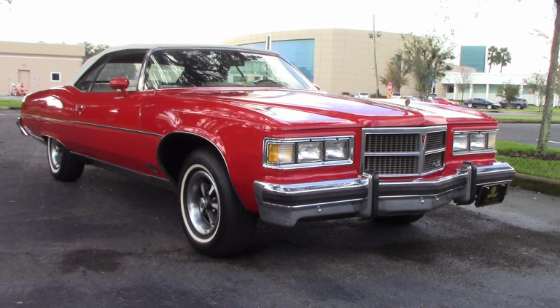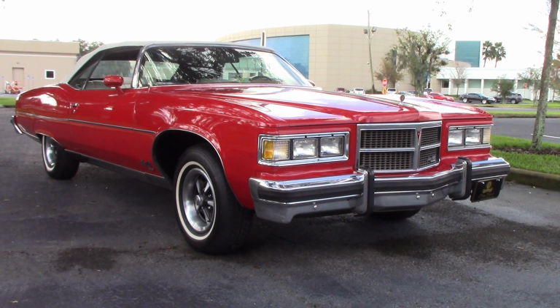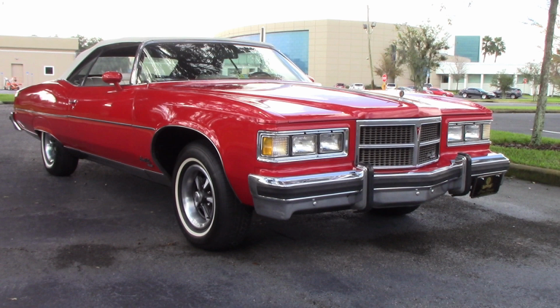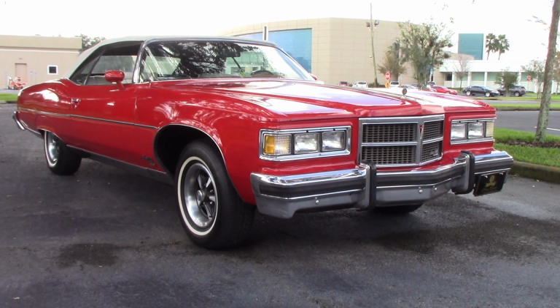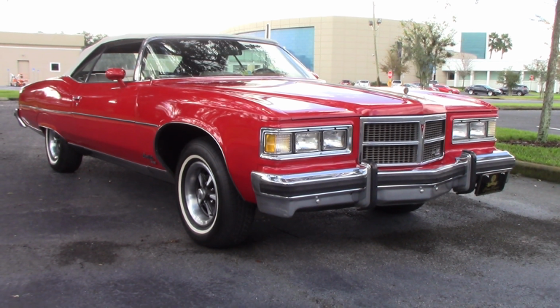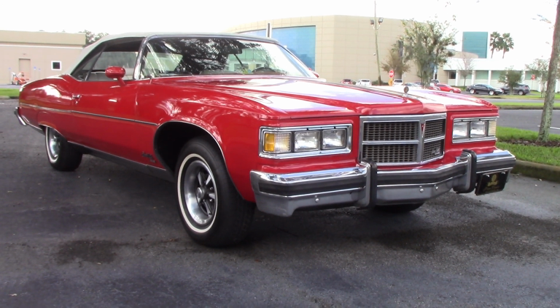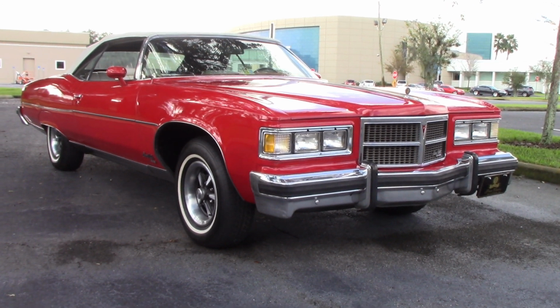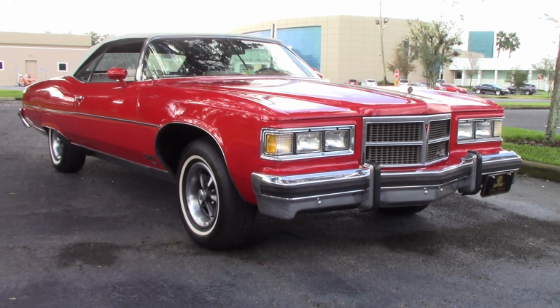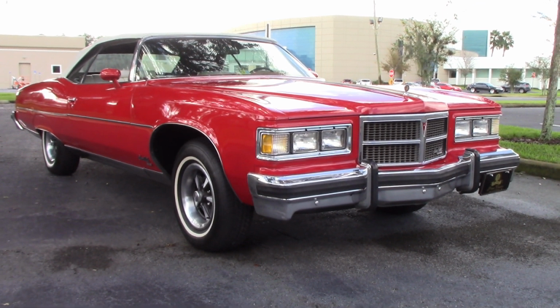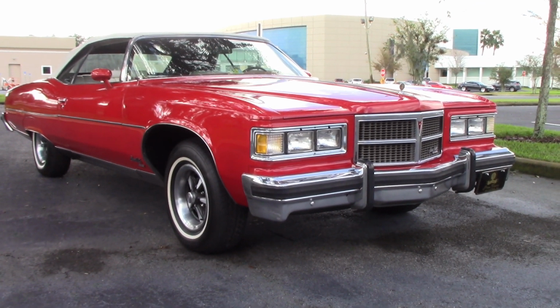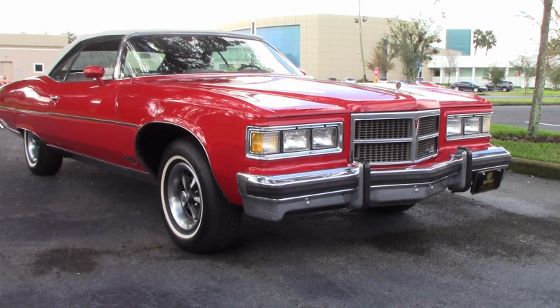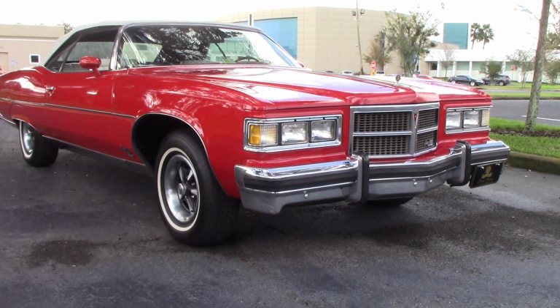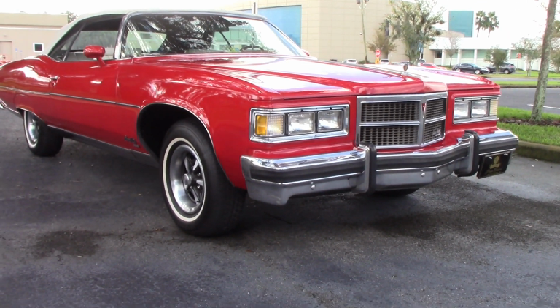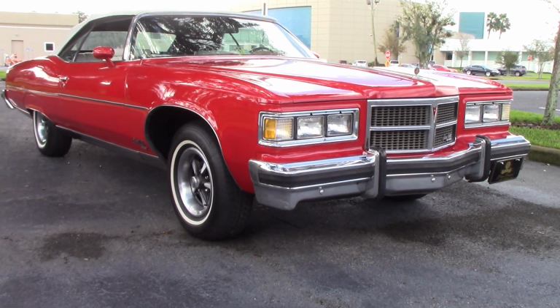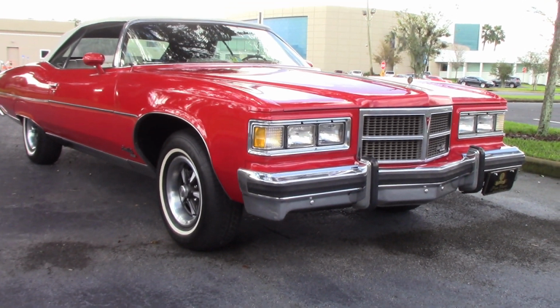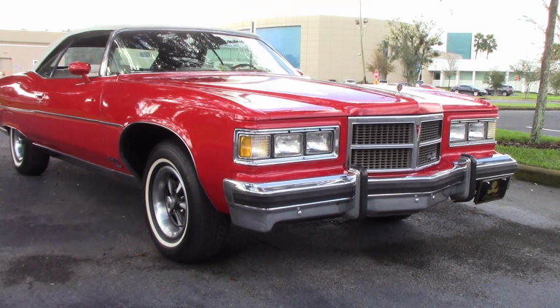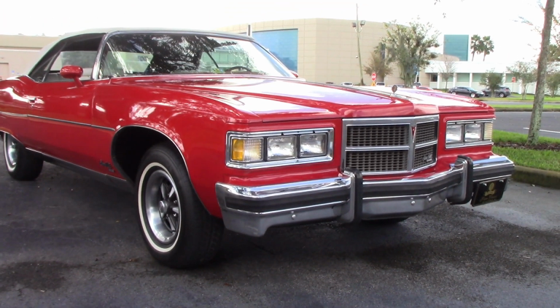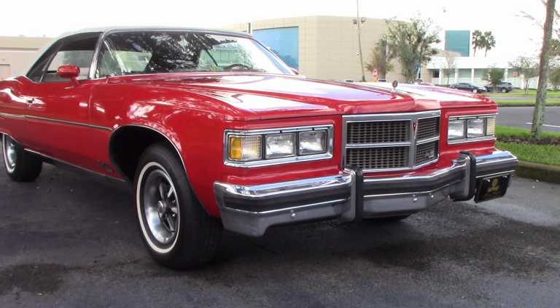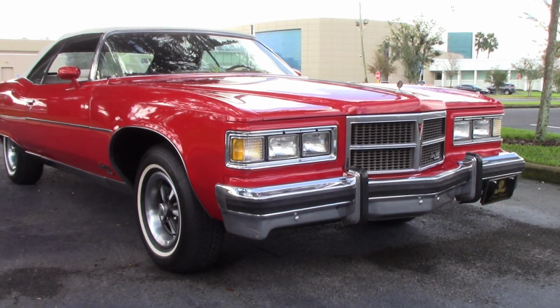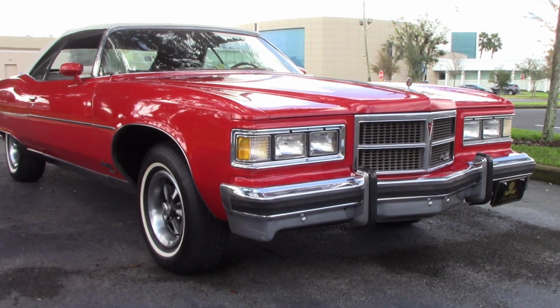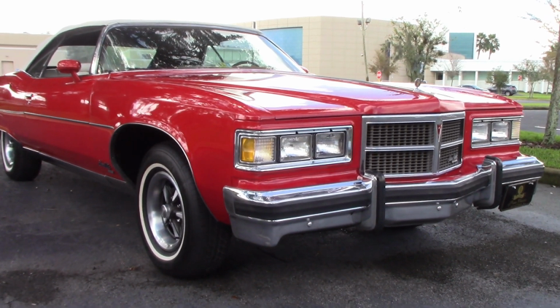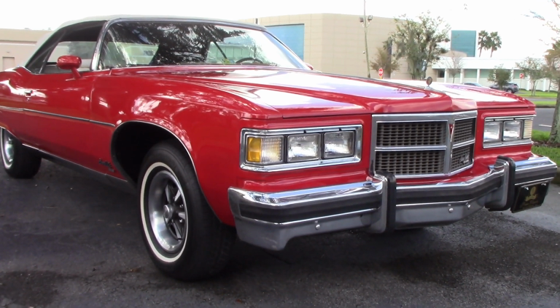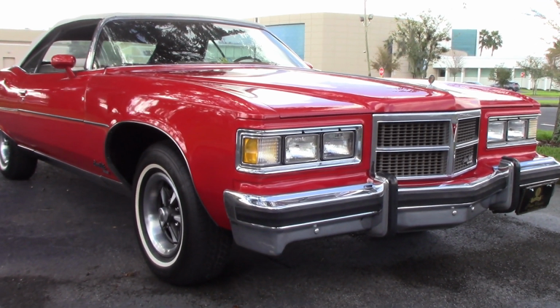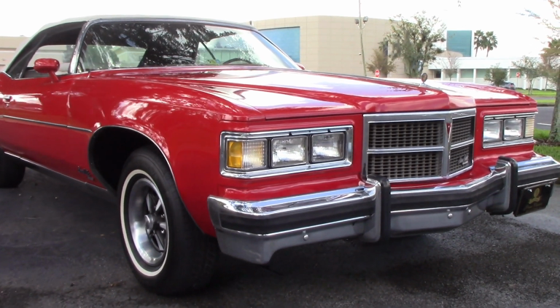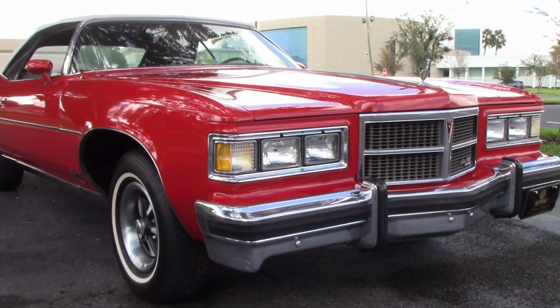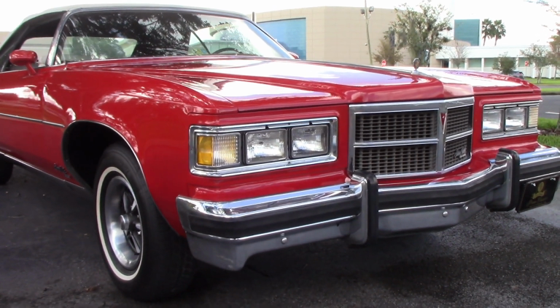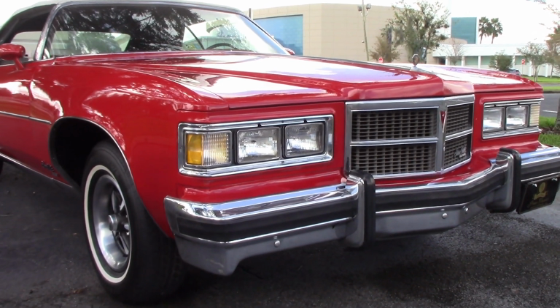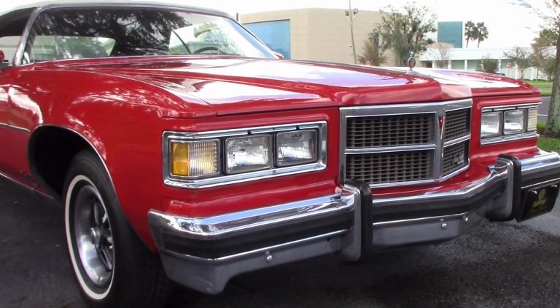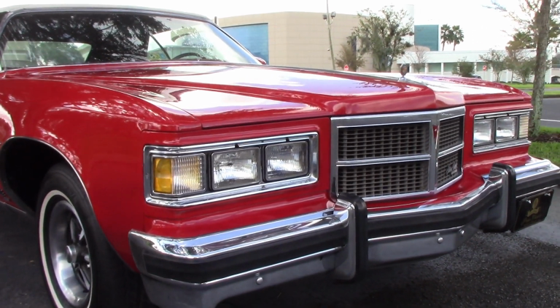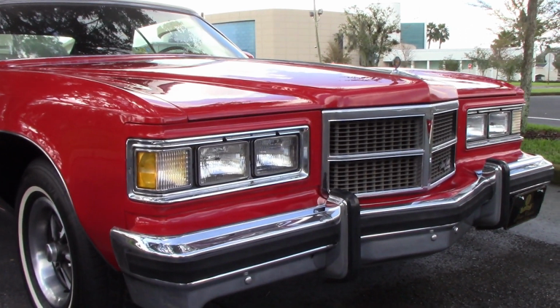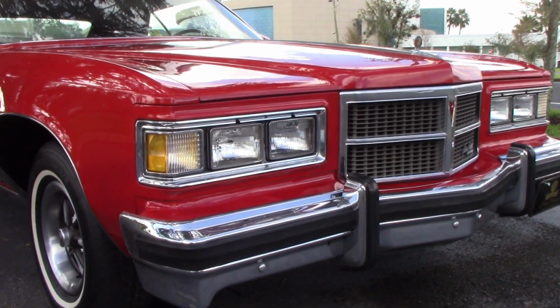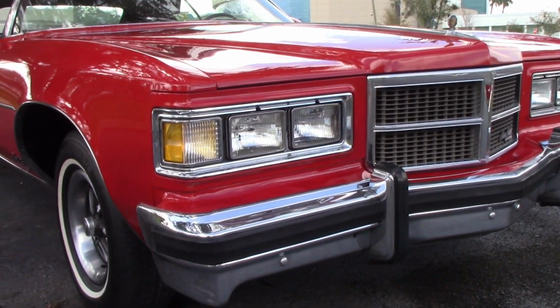Today we're taking a look at our 1975 Pontiac Granville Brougham convertible. This is a beautiful, beautiful car, so let's do a slow walk around to see the finish, and then we'll go for a test drive.